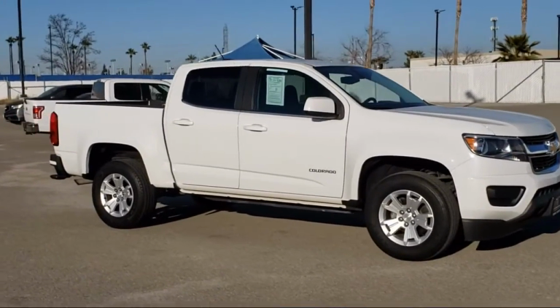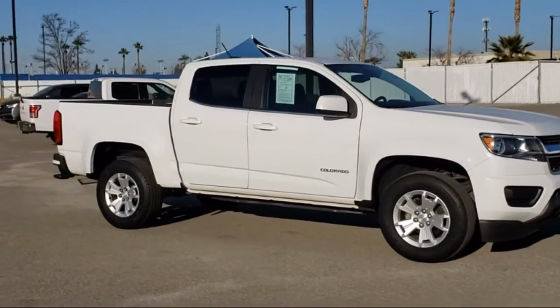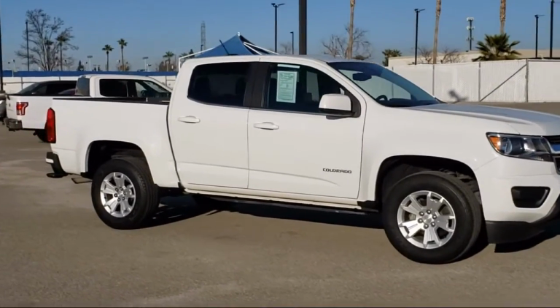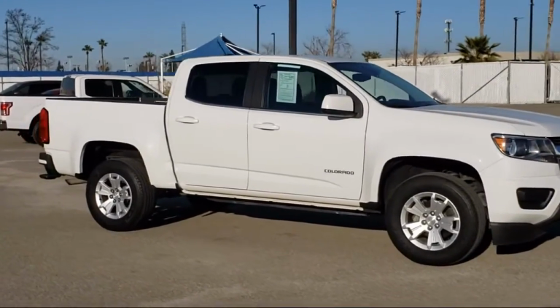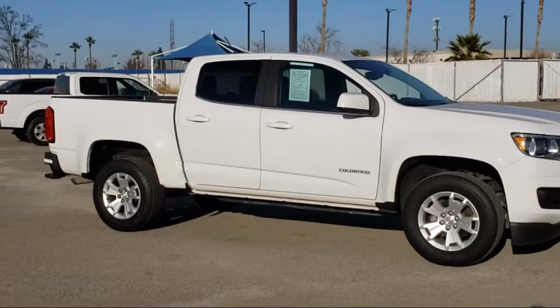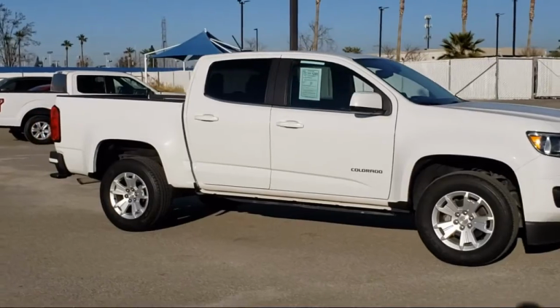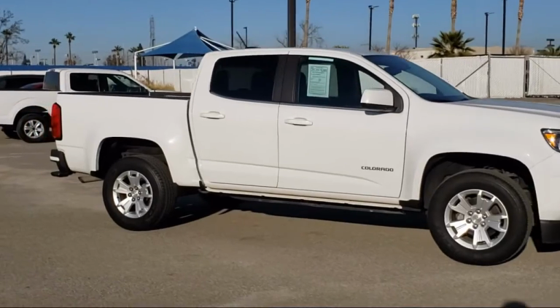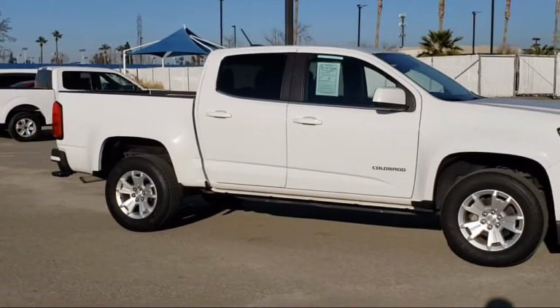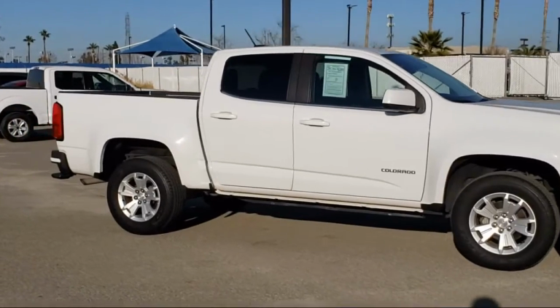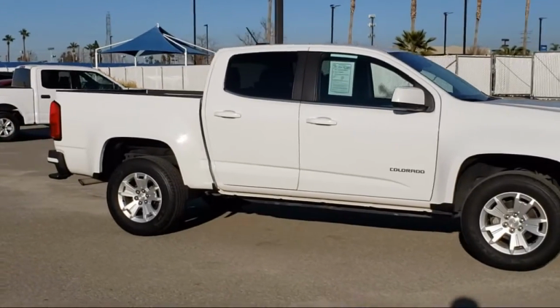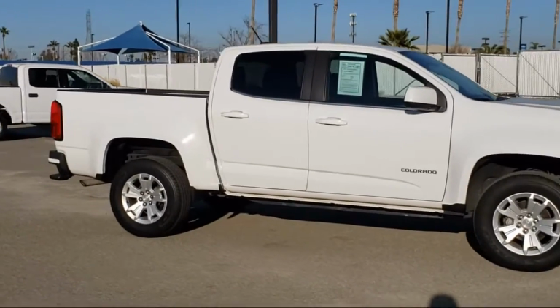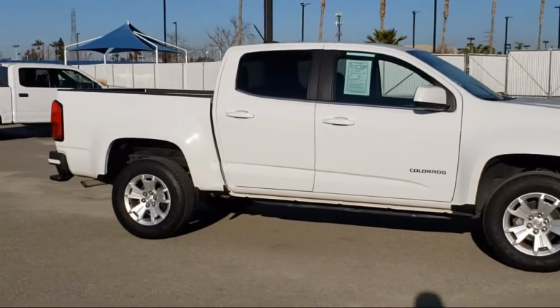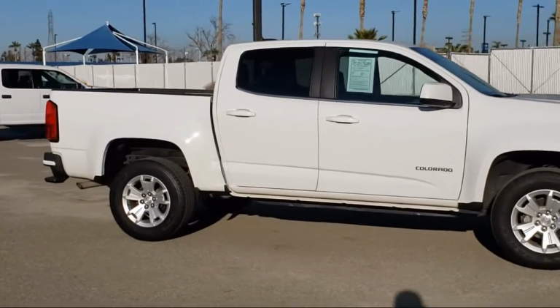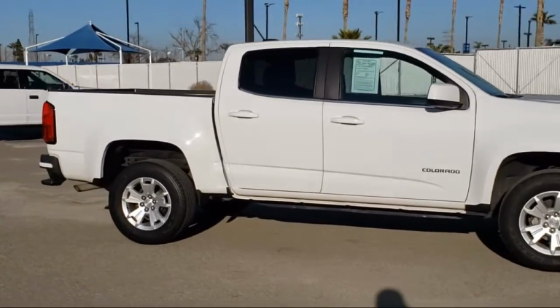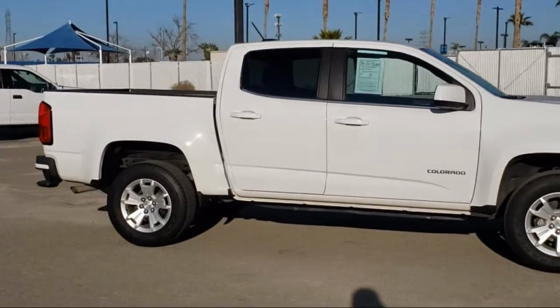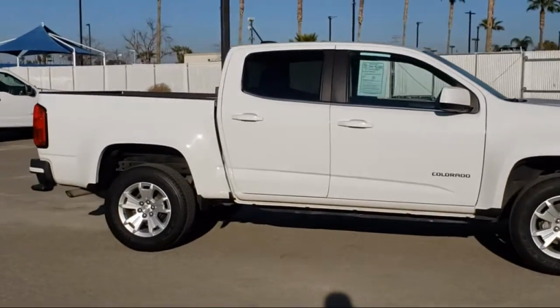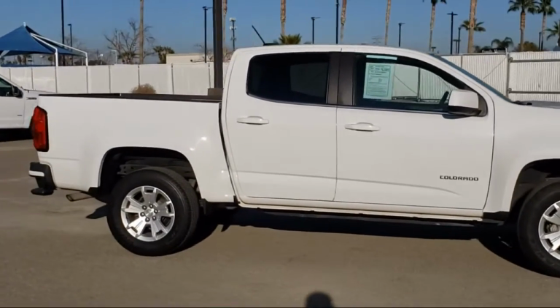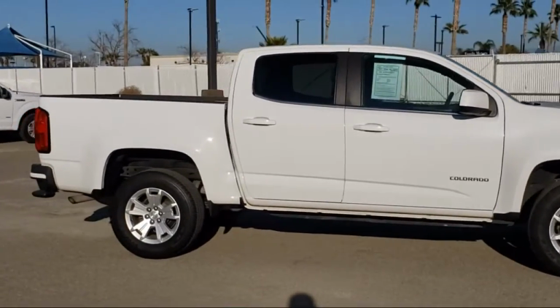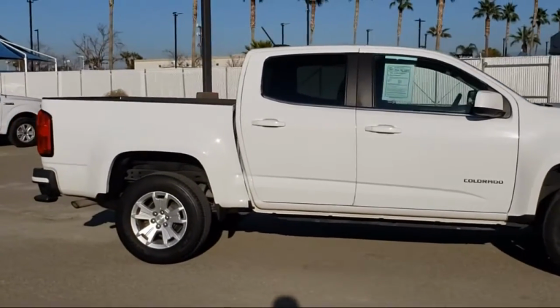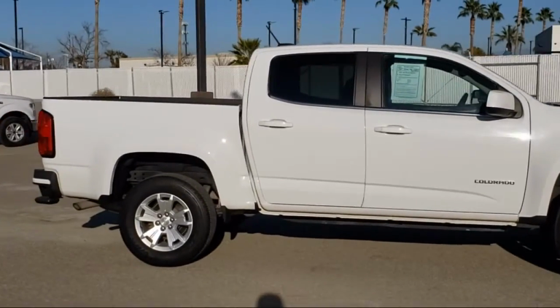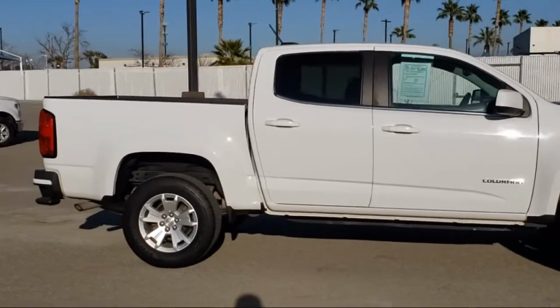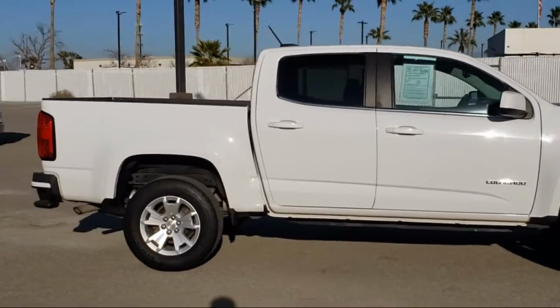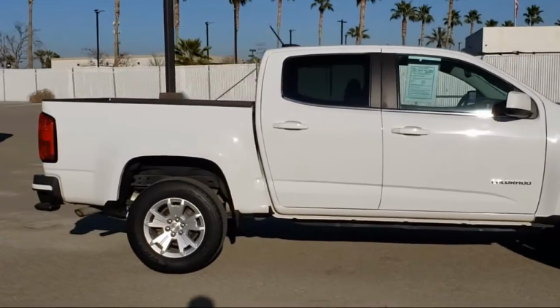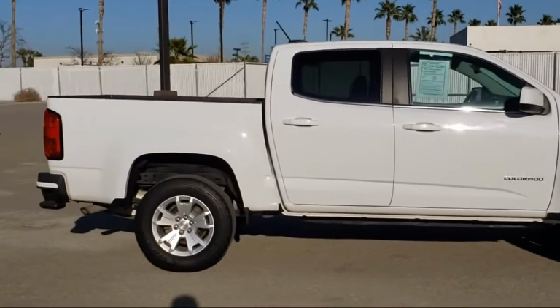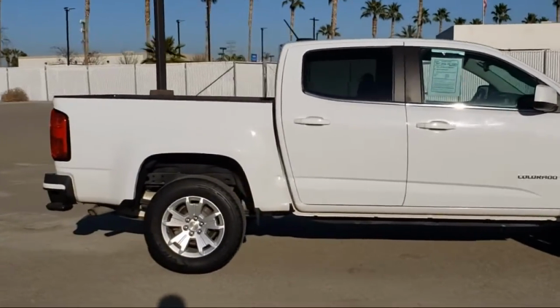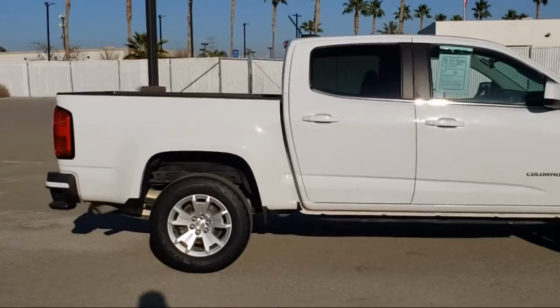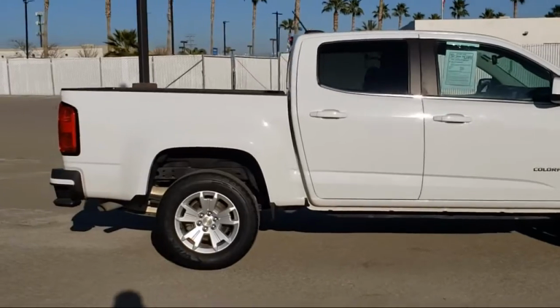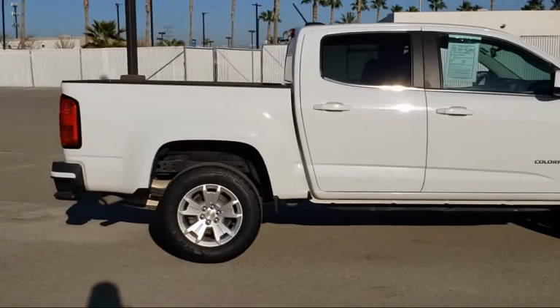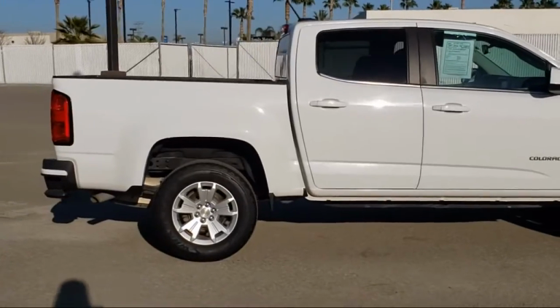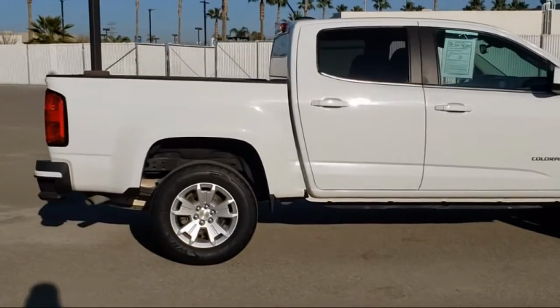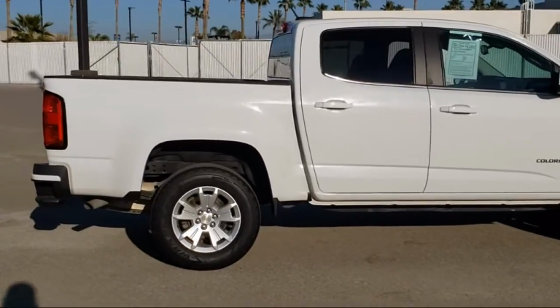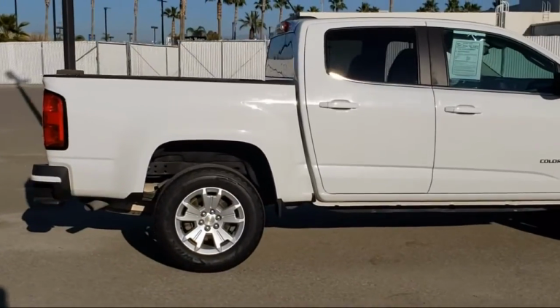iPod MP3 input, Wi-Fi hotspot, six-cylinder engine, and has less than 35,000 miles on the odometer.